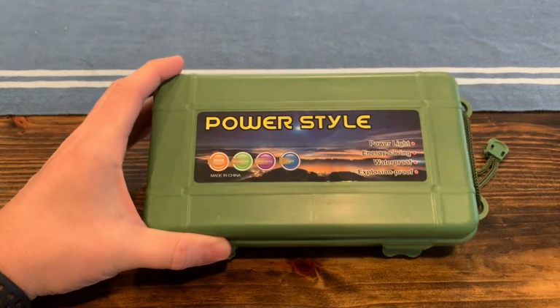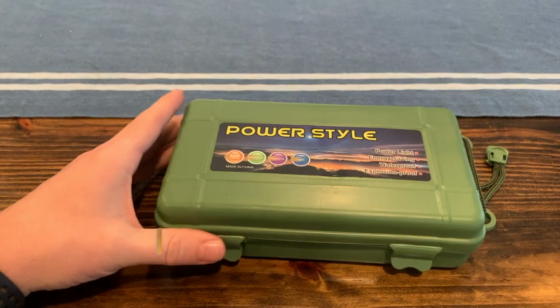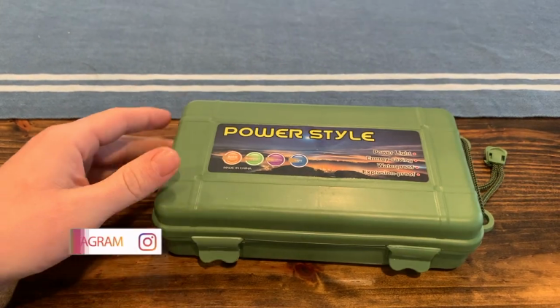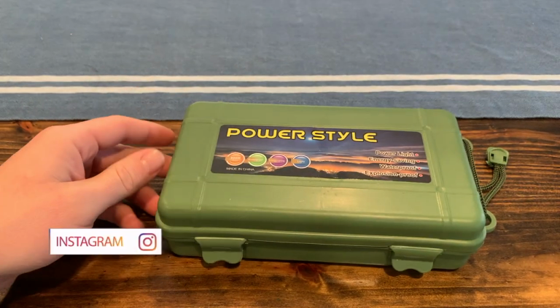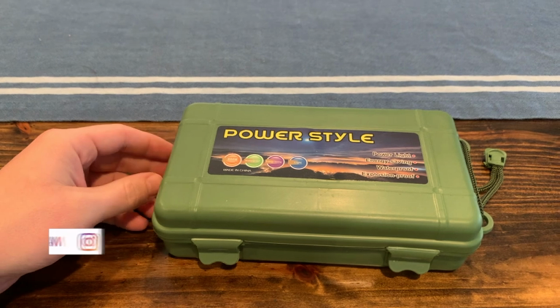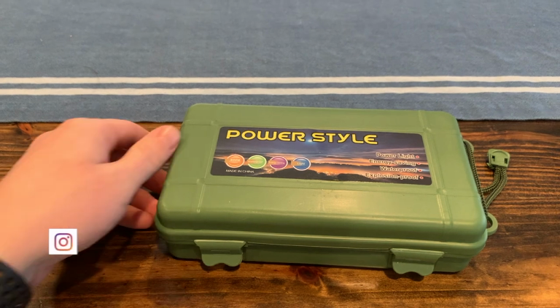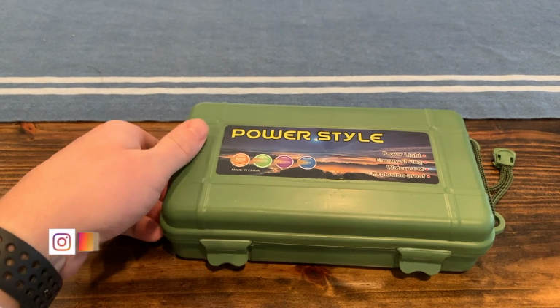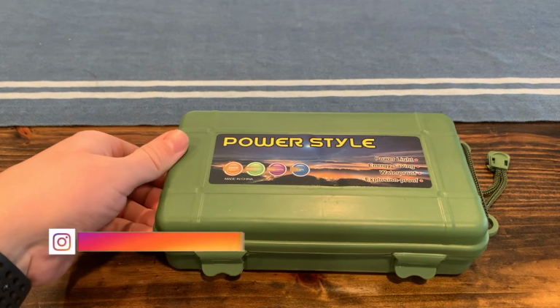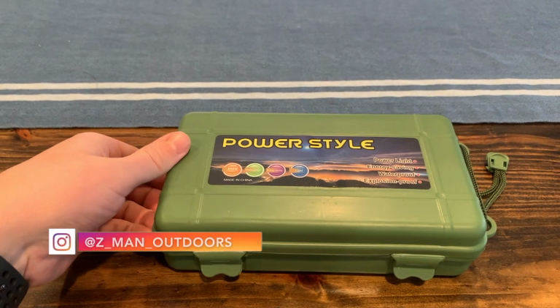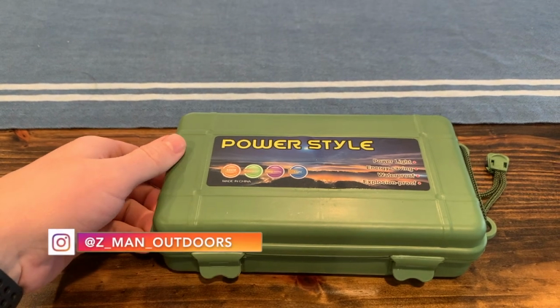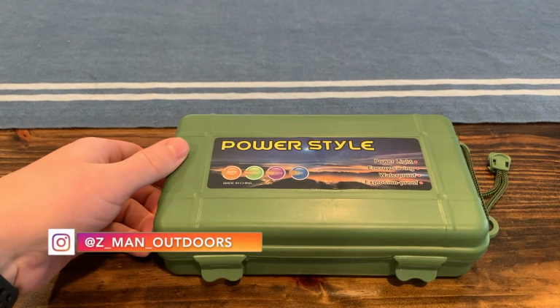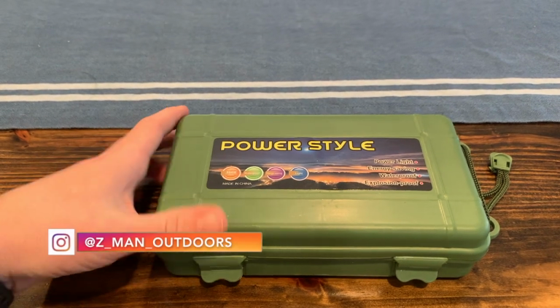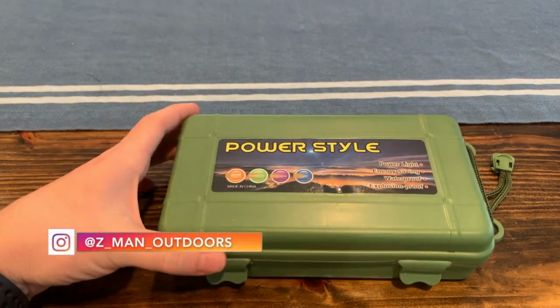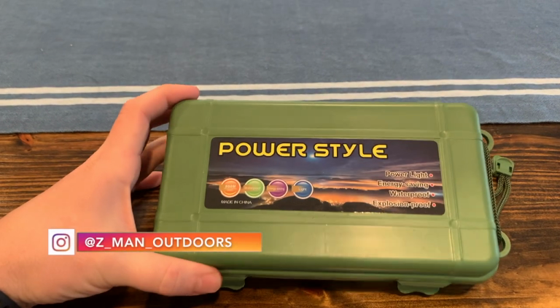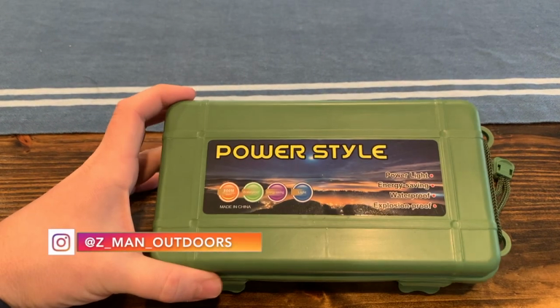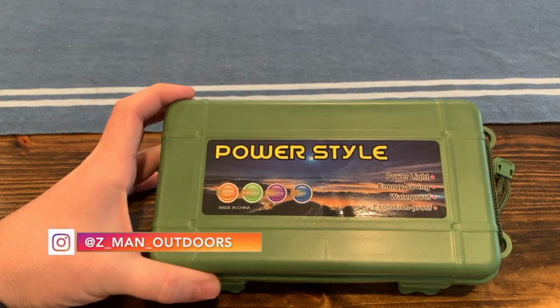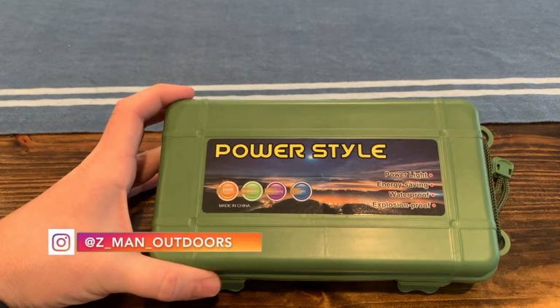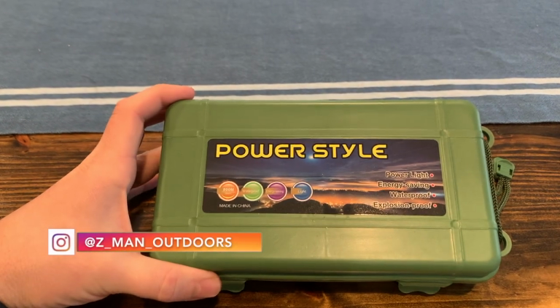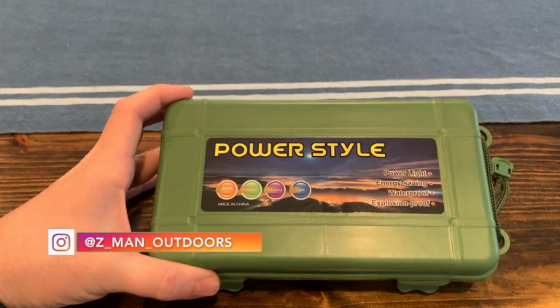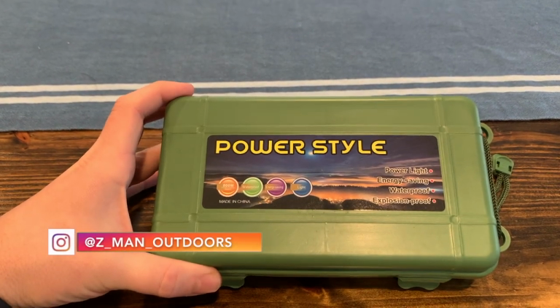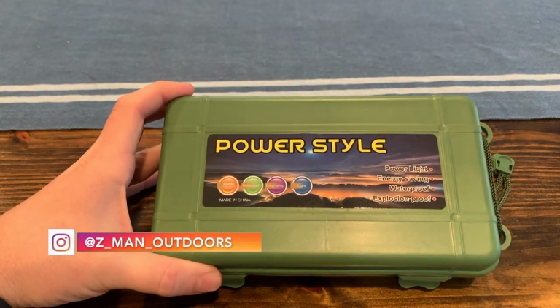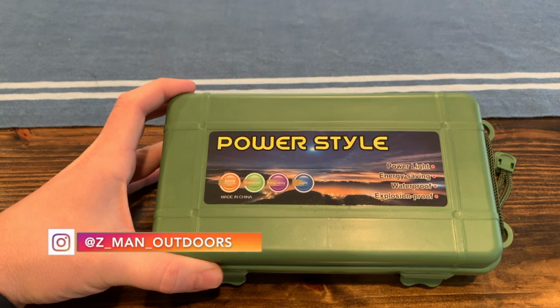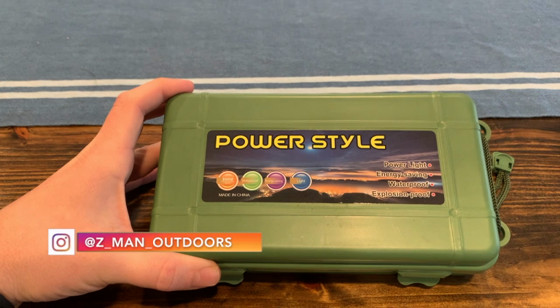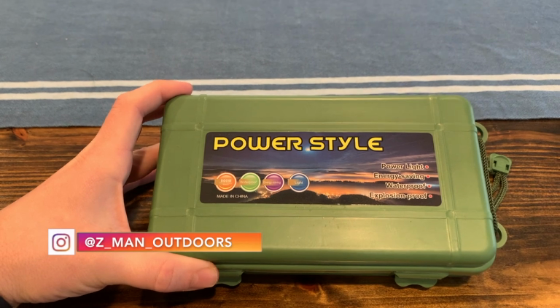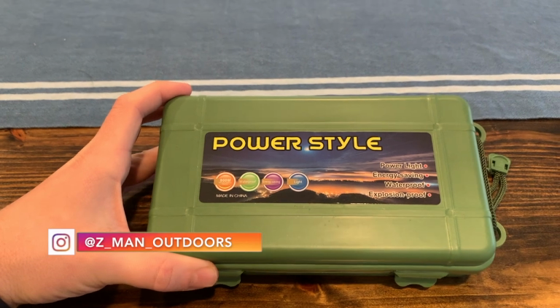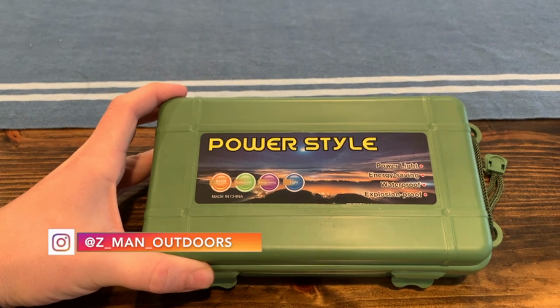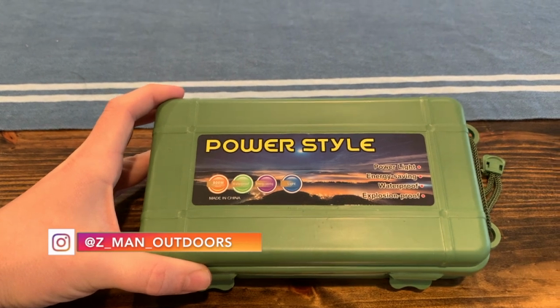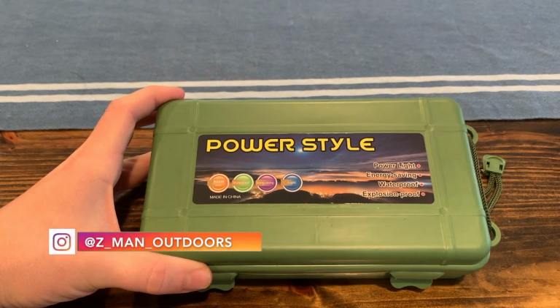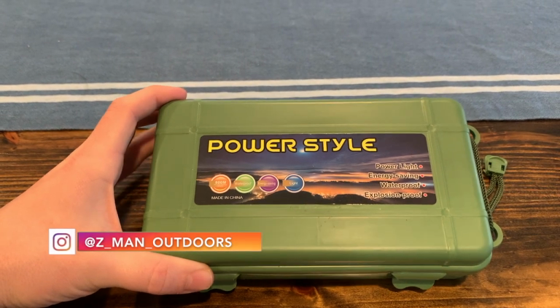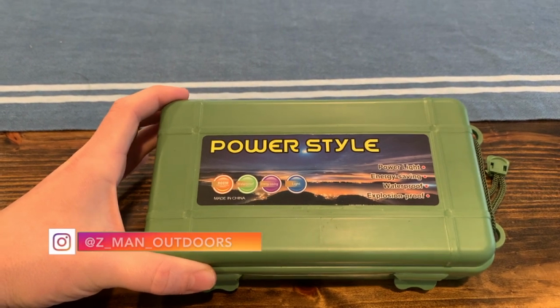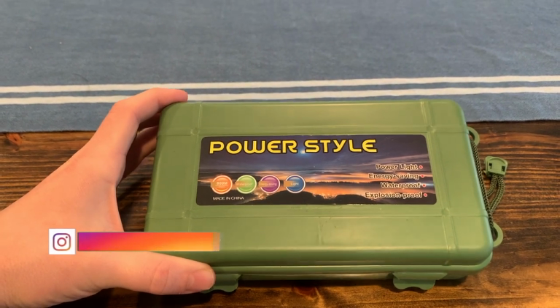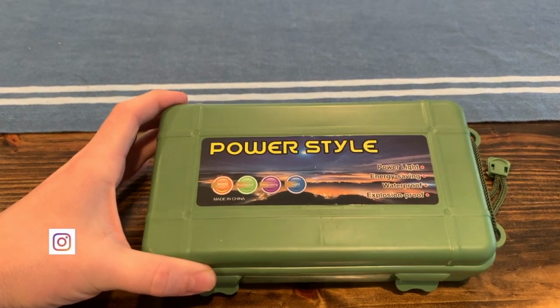I bought it on Amazon and it was about 35 bucks or so. I think it ended up being about 40 after I checked out.